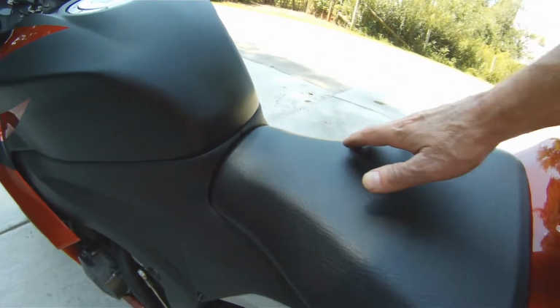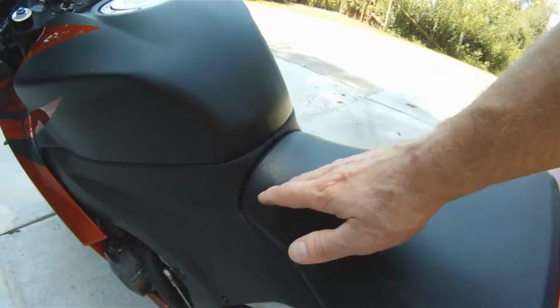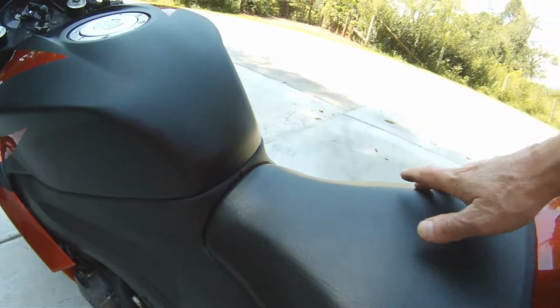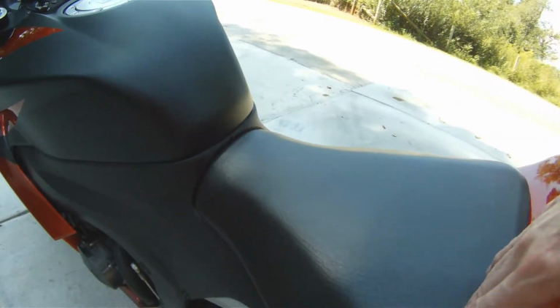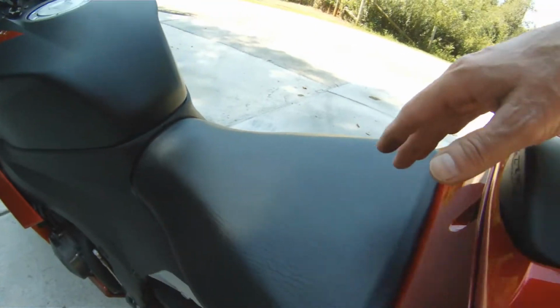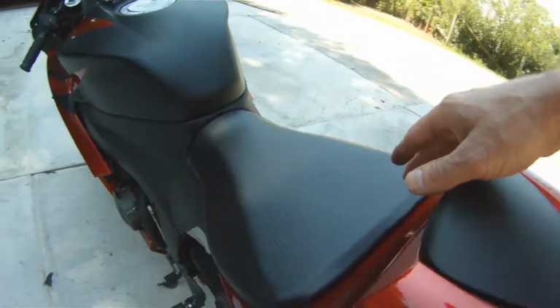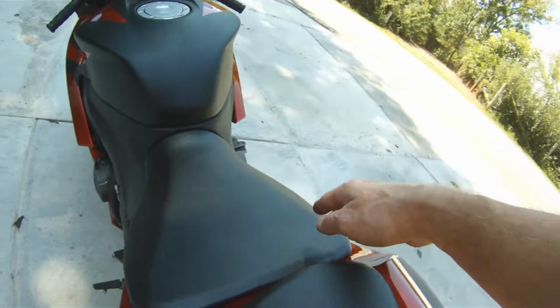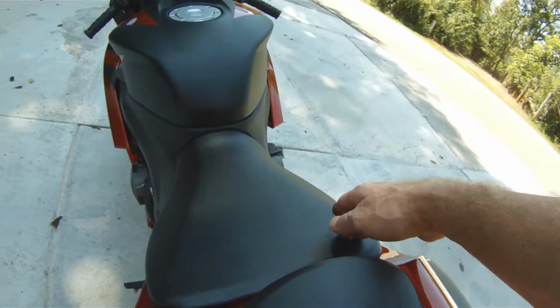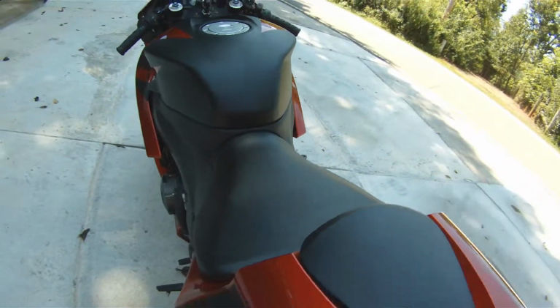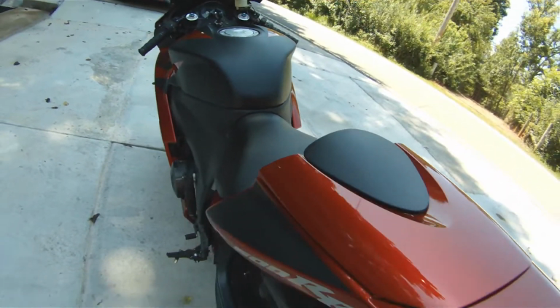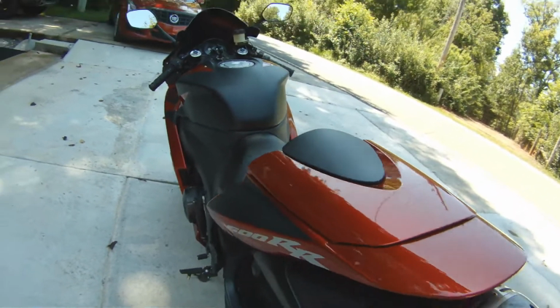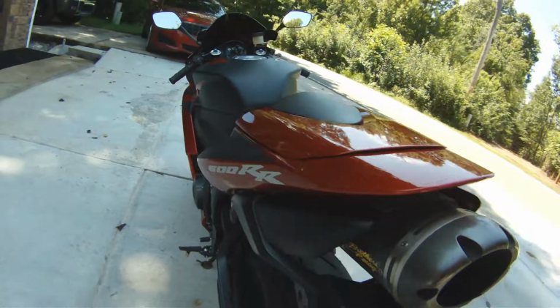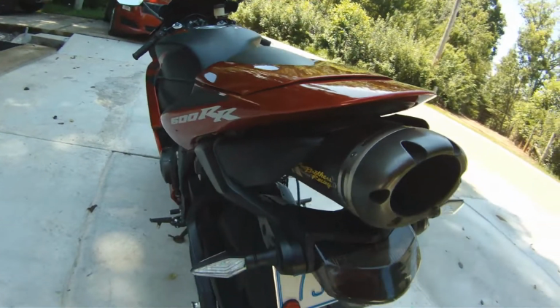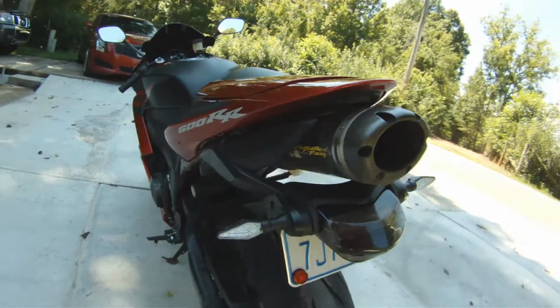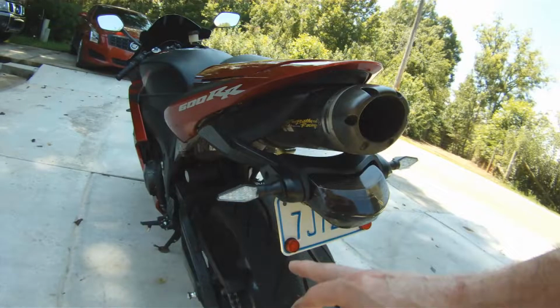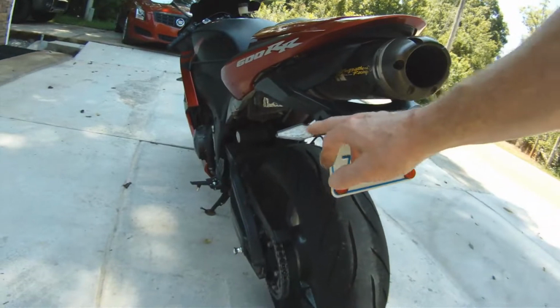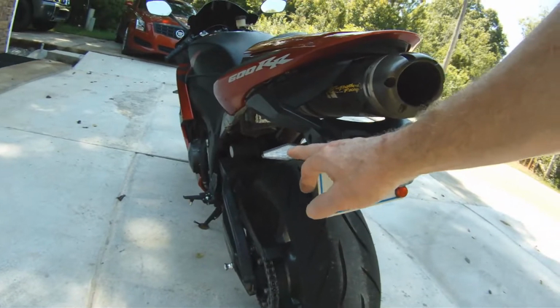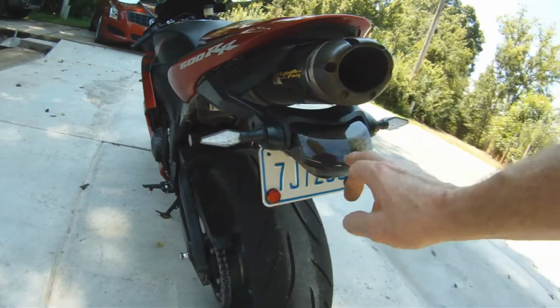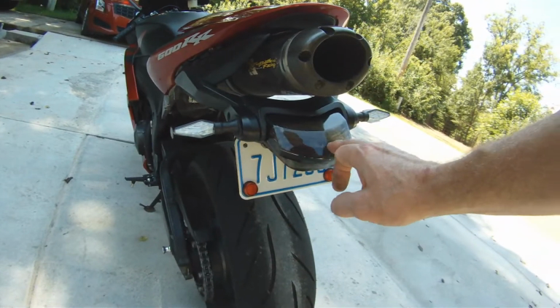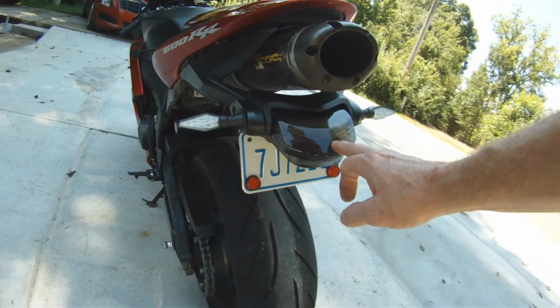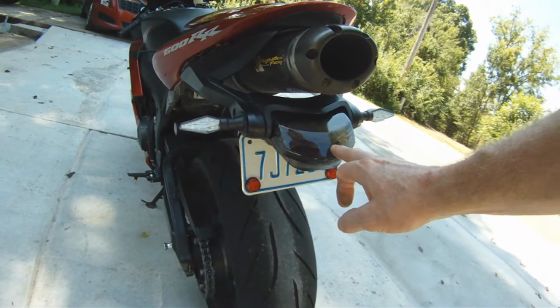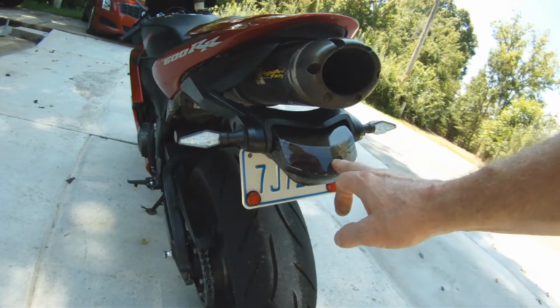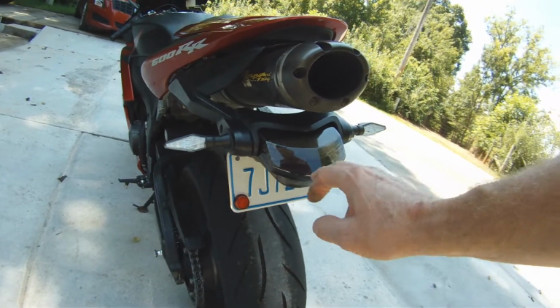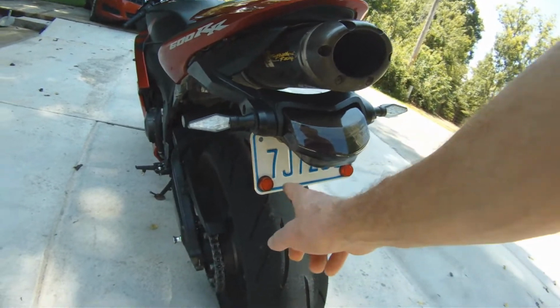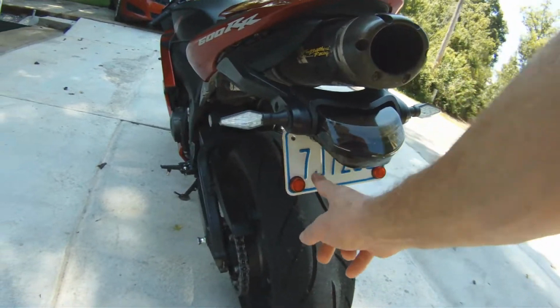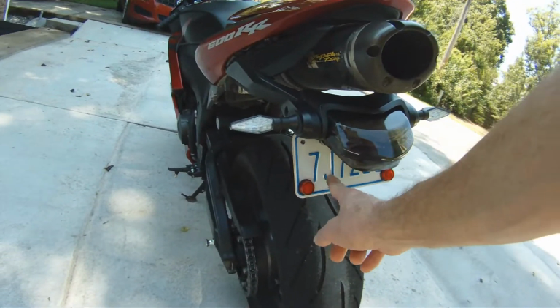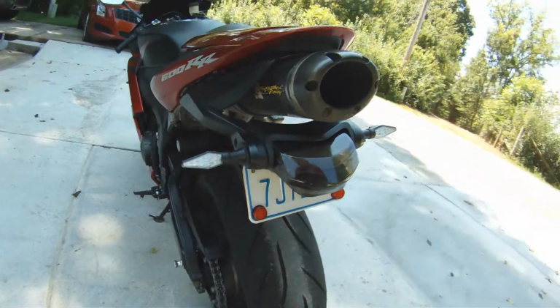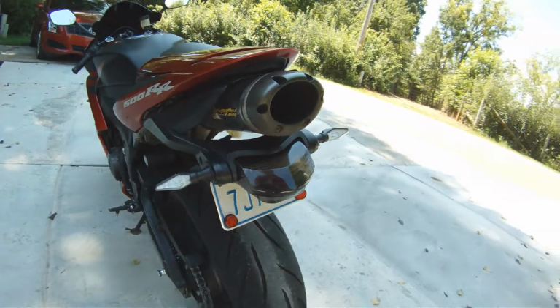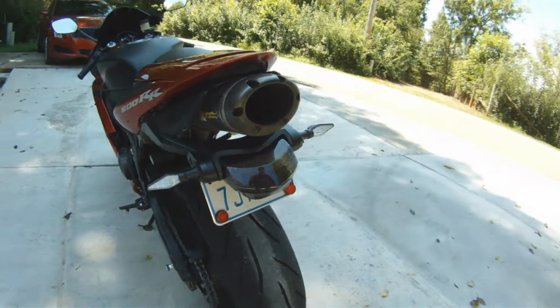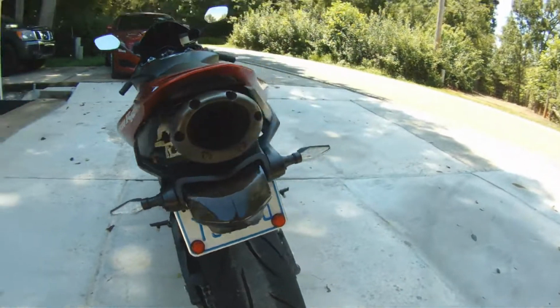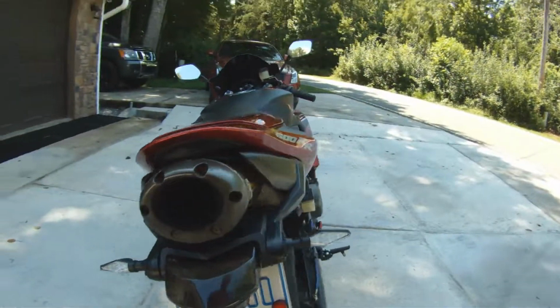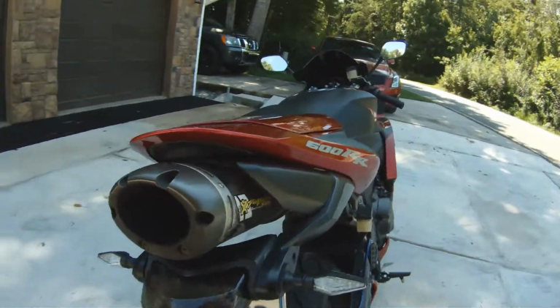I think the bike looks better without the foot pegs. This is a brand new seat. We have LED turn signals in the rear and an integrated brake light turn signal.